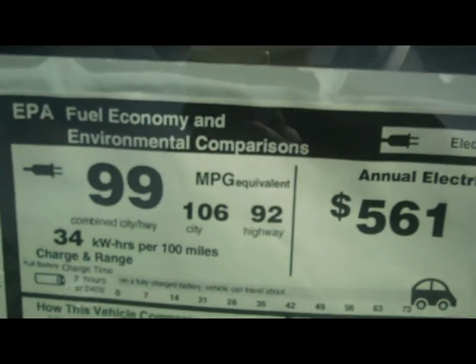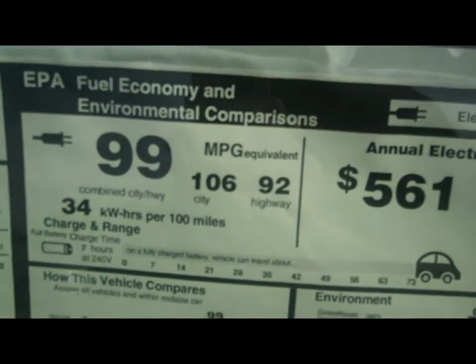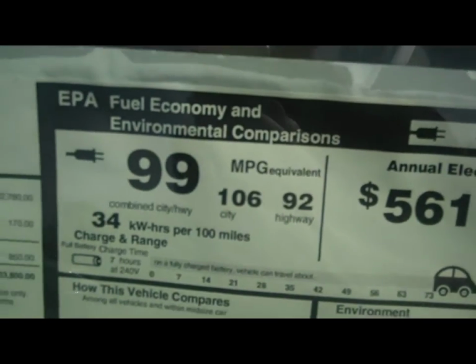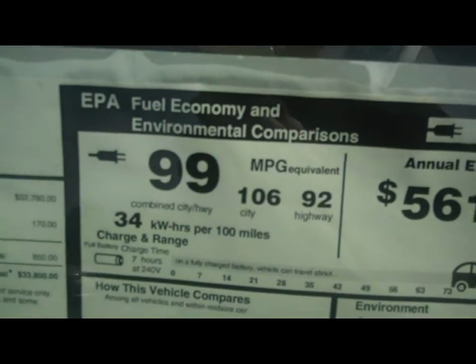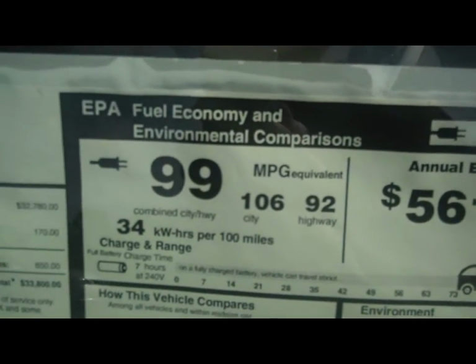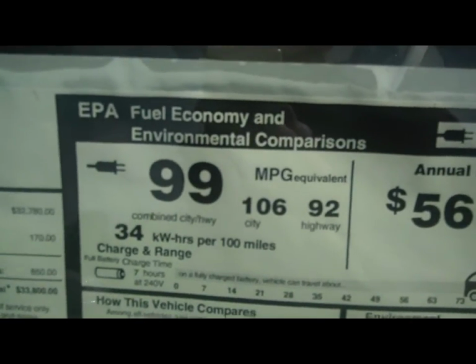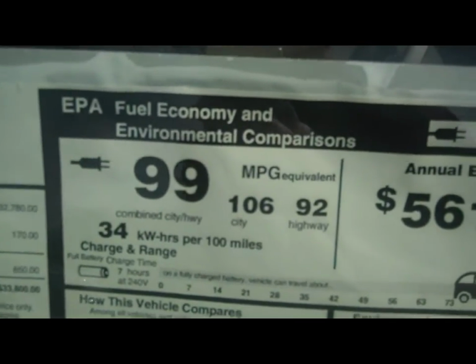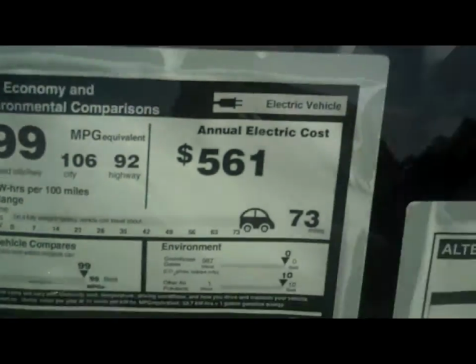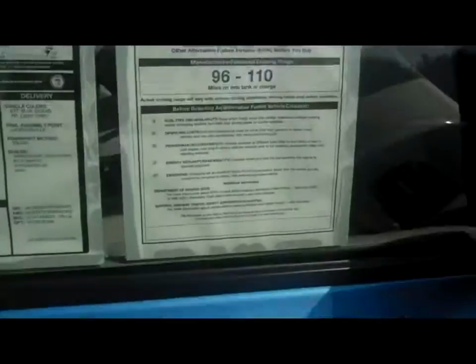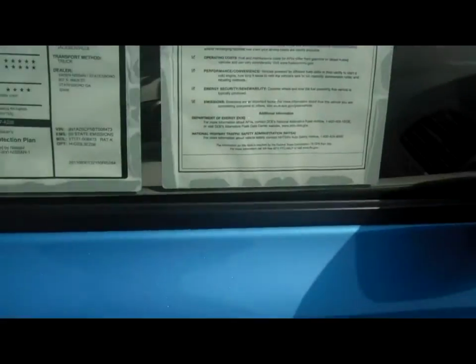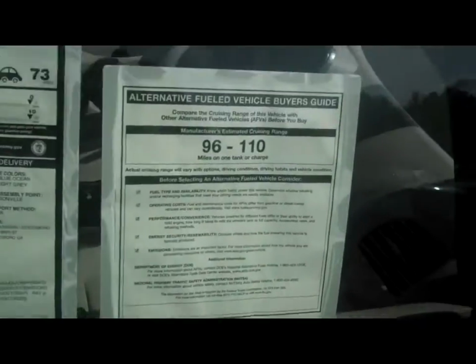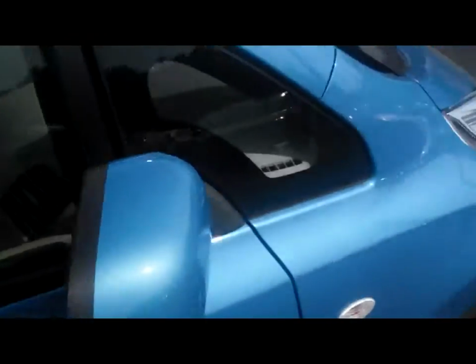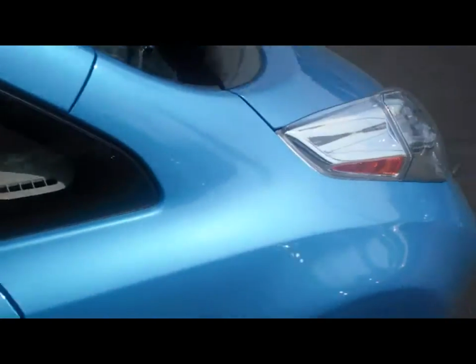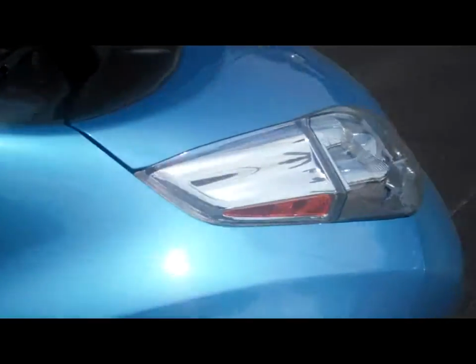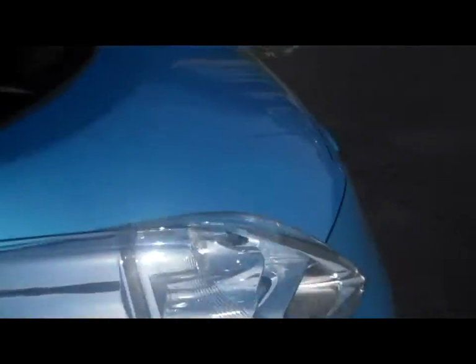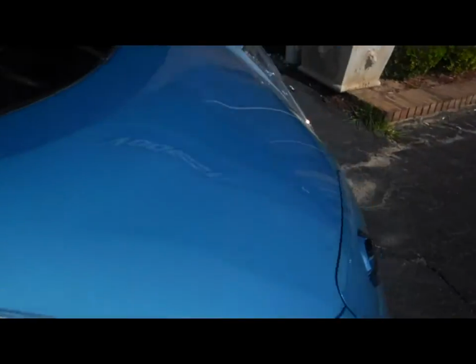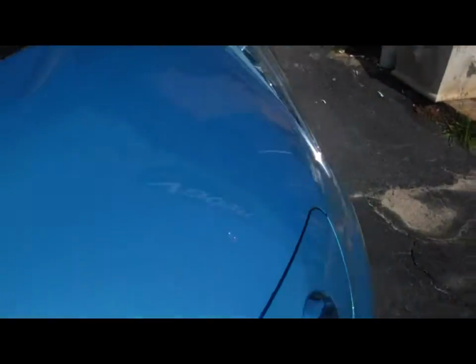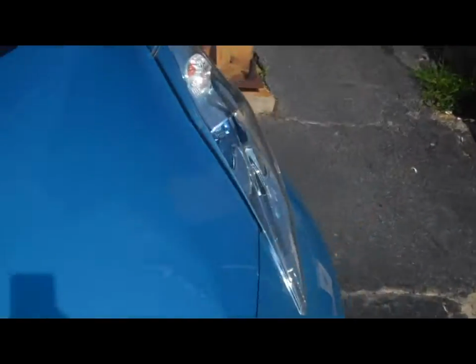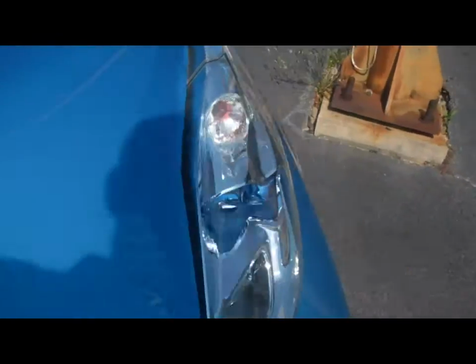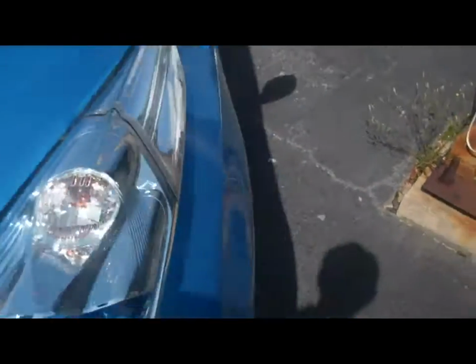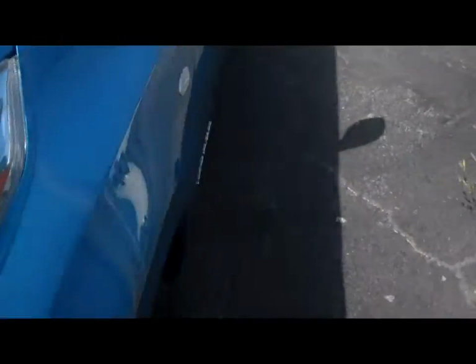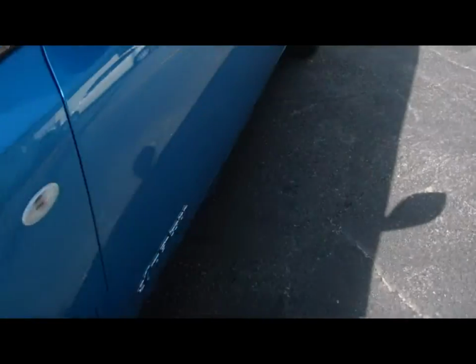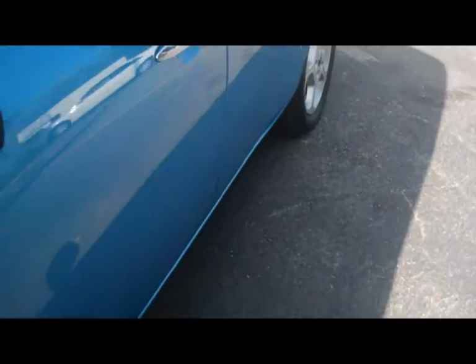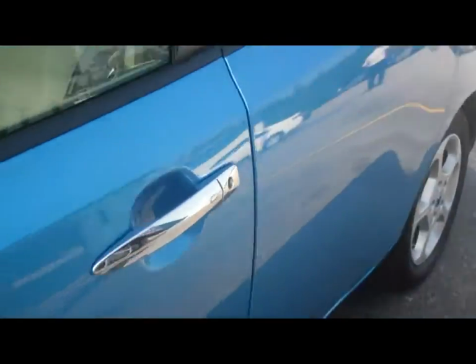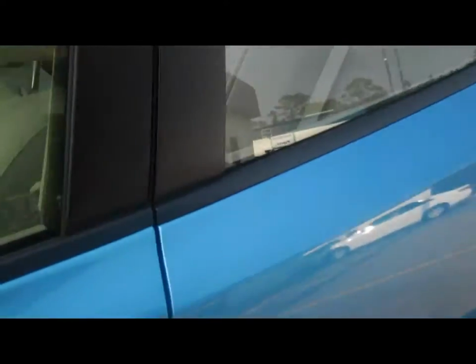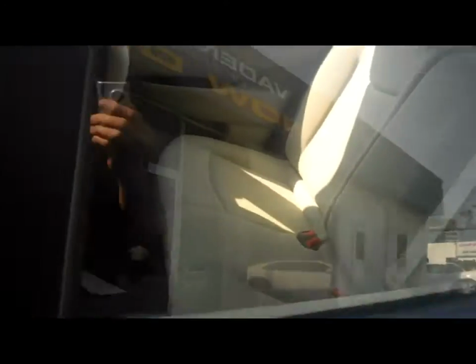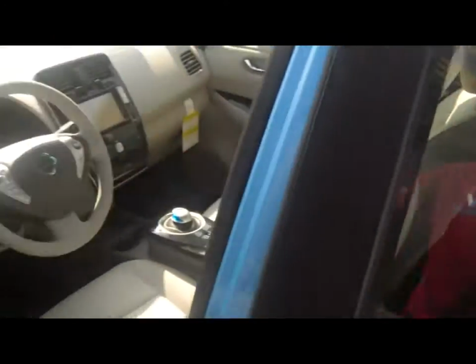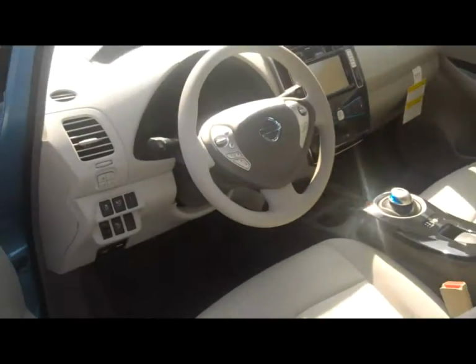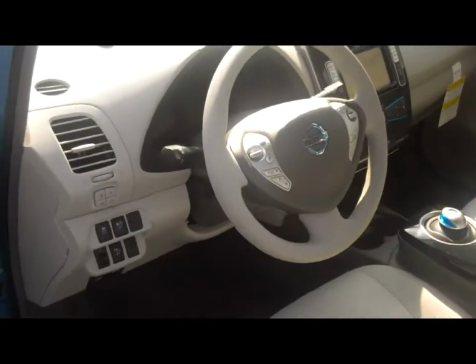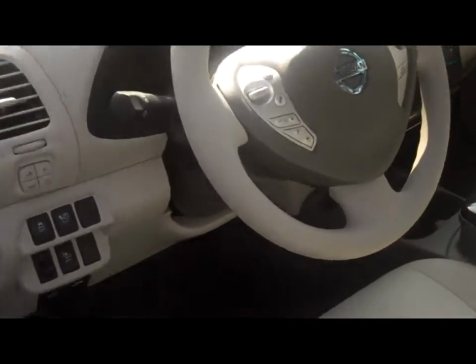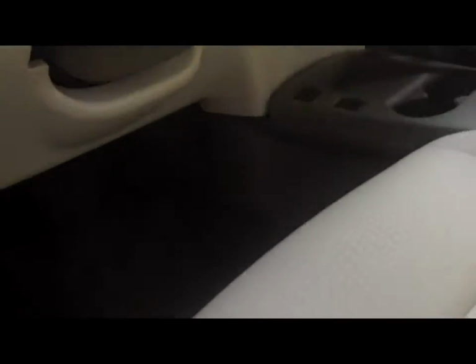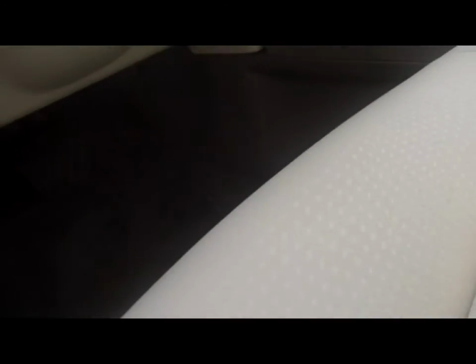Whoa, 99 miles per gallon. What does that mean? Wow, something's going on here. How can a car get 99 miles per gallon? I don't know, but we're going to take a look.